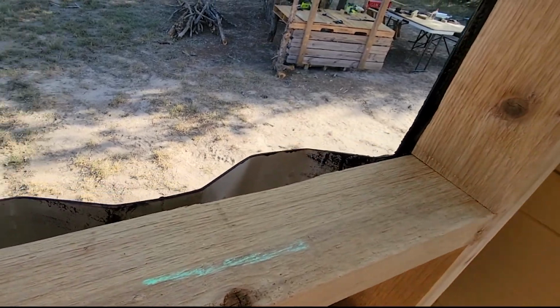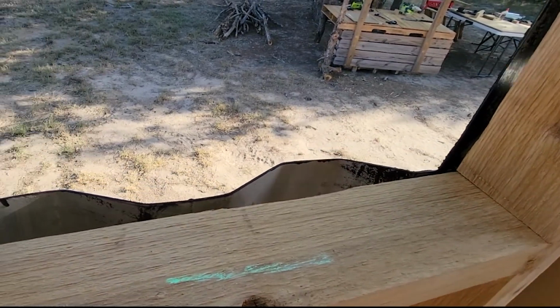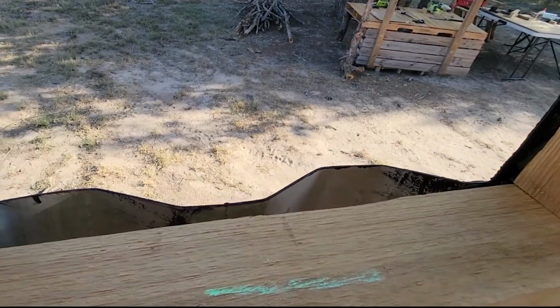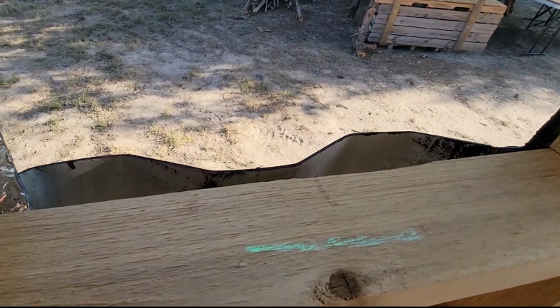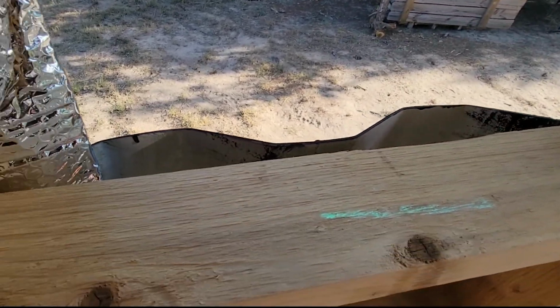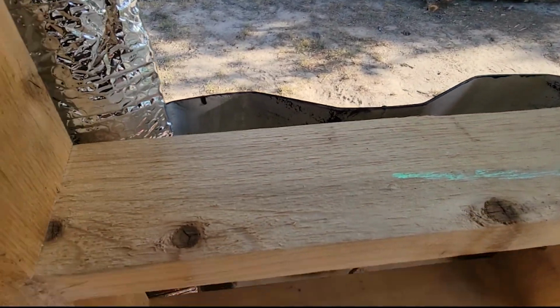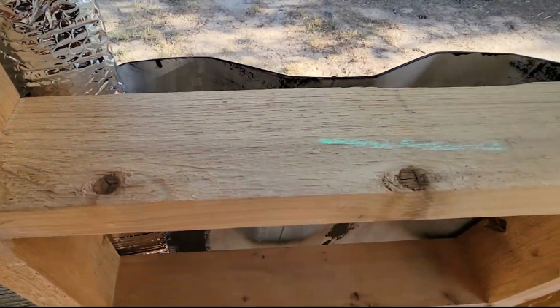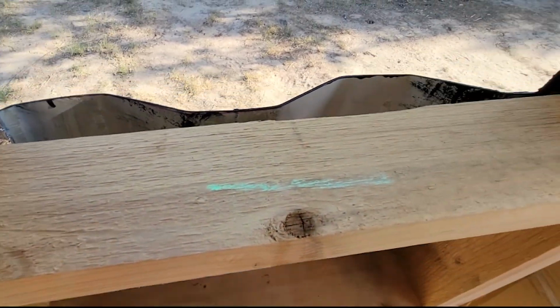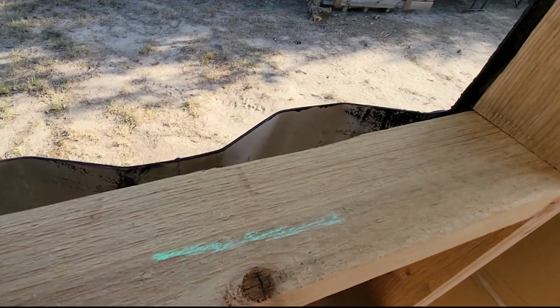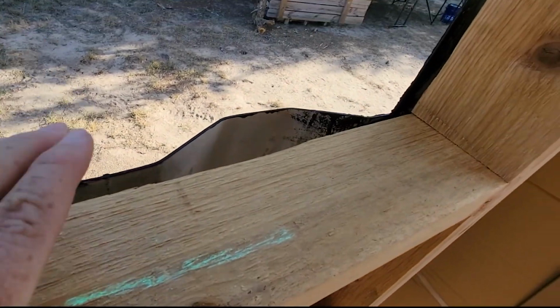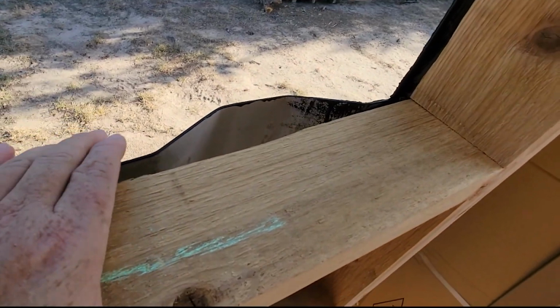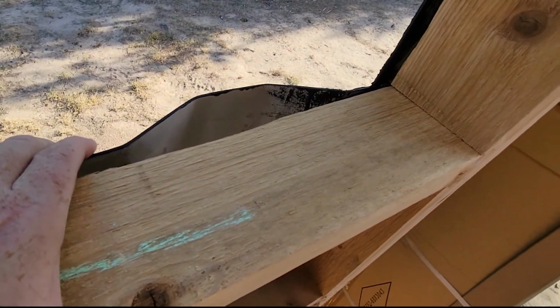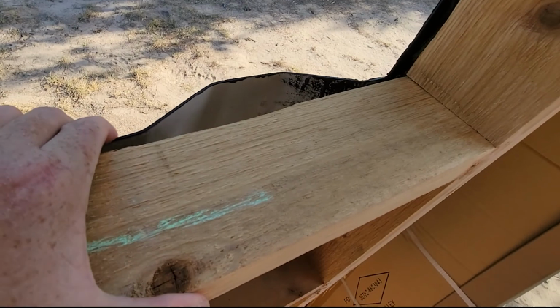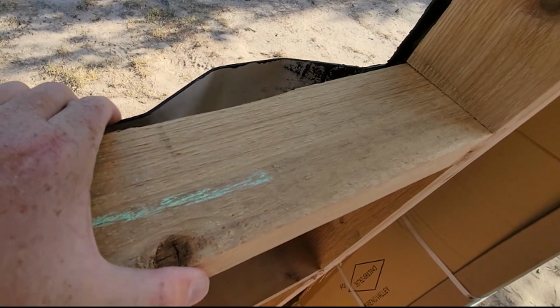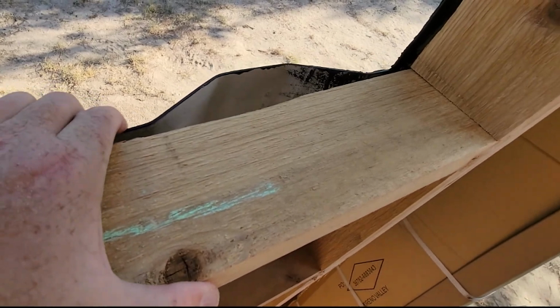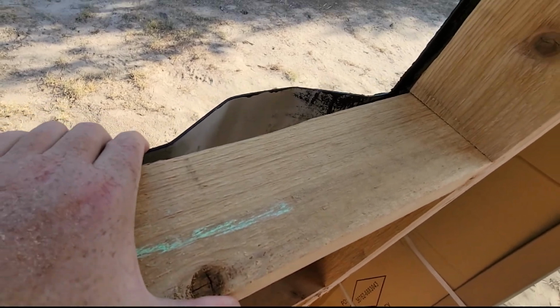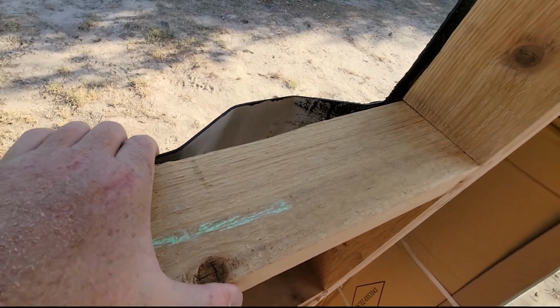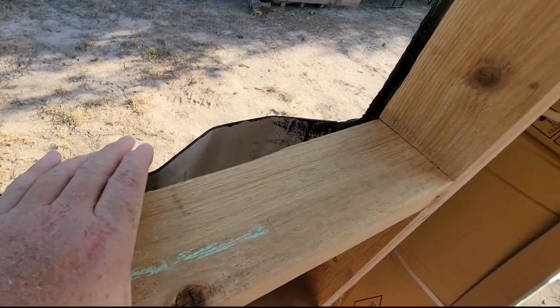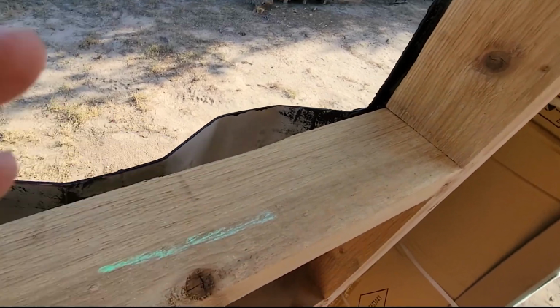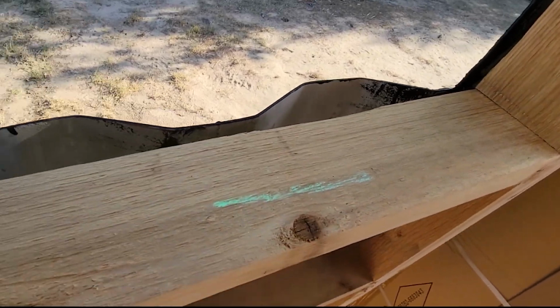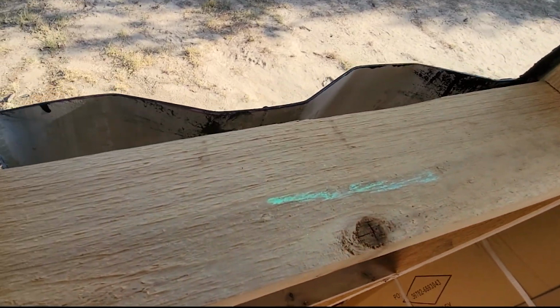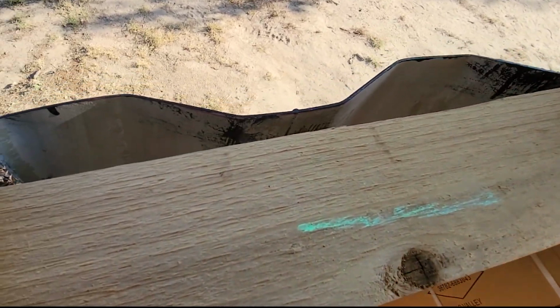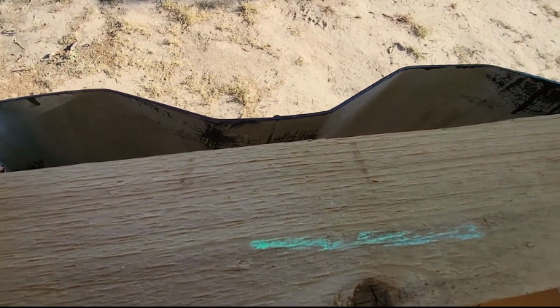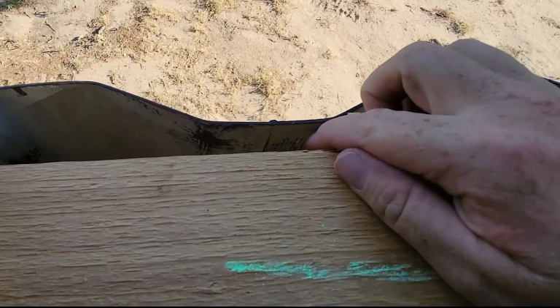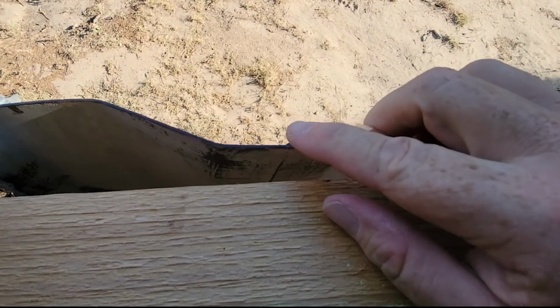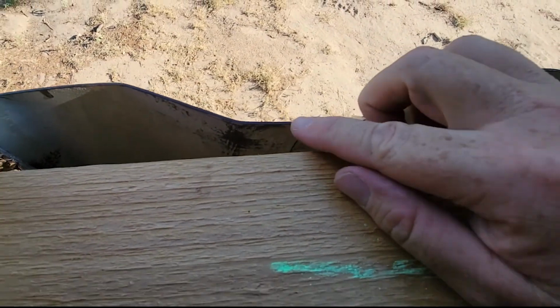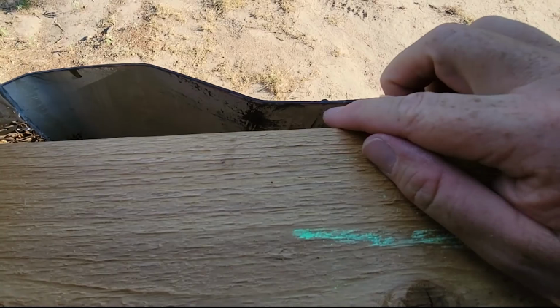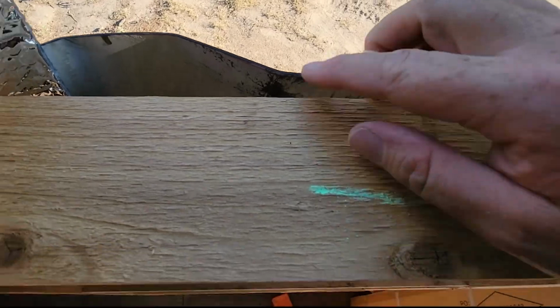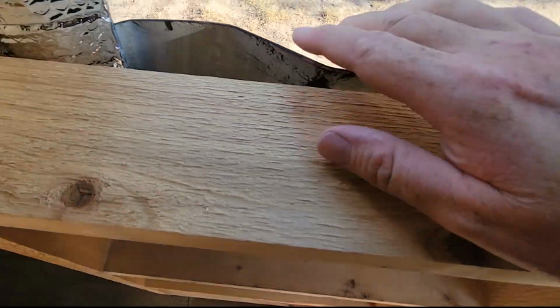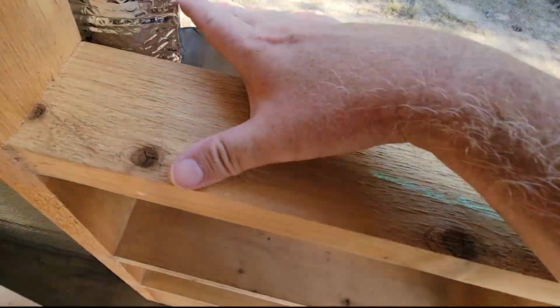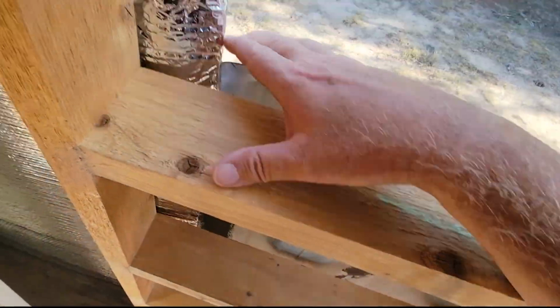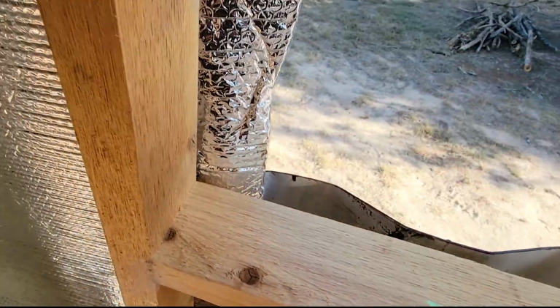So I'm going in there and pushing on it and checking it. And here you'll see how much it springs out, right, with the clamp. That's just a simple 20 by 20 inch window.